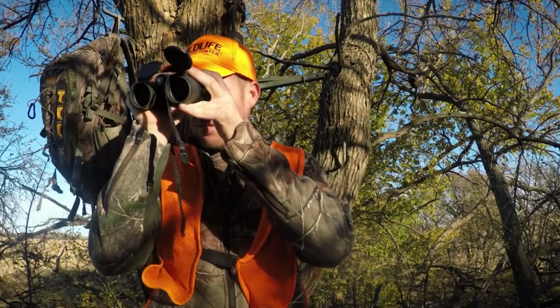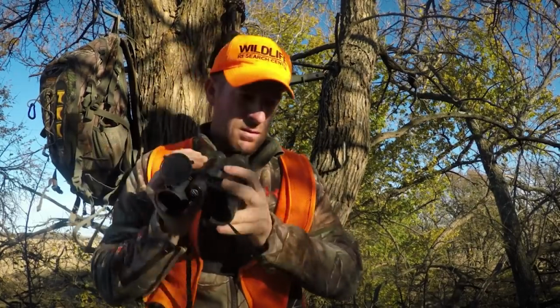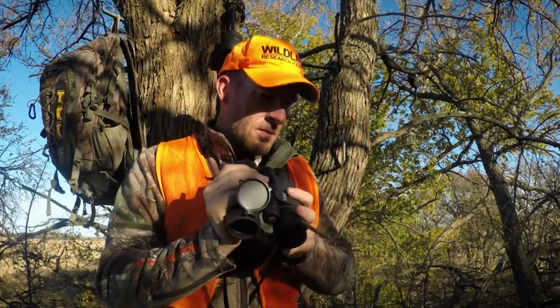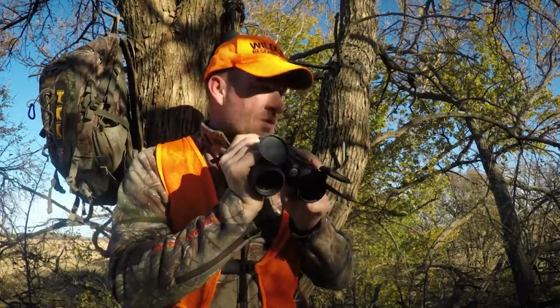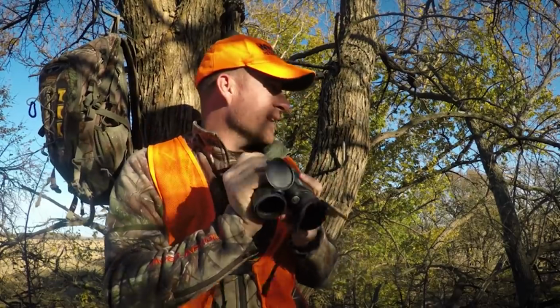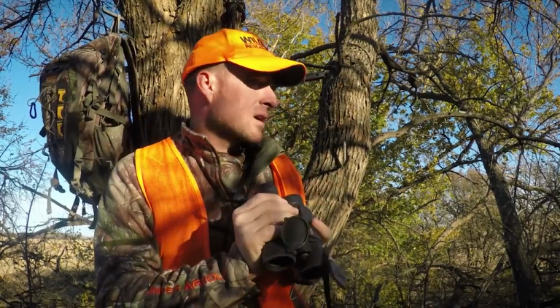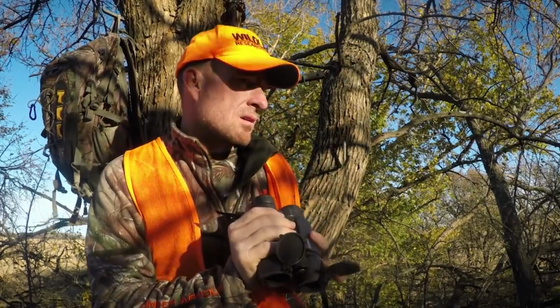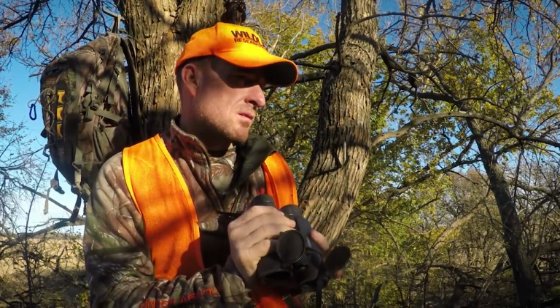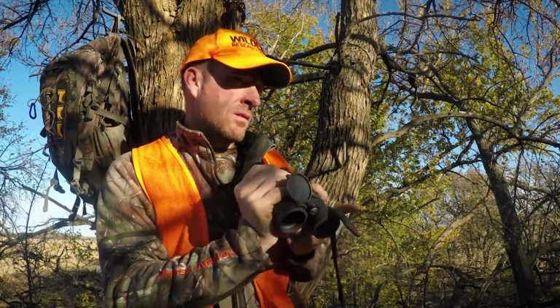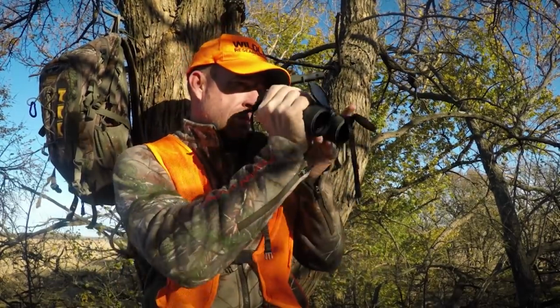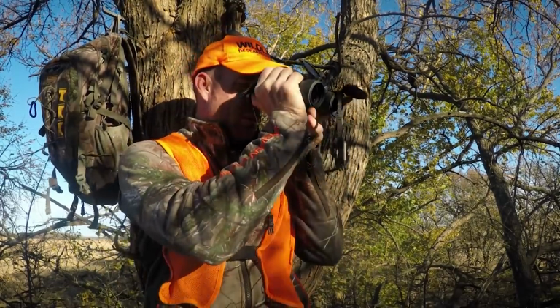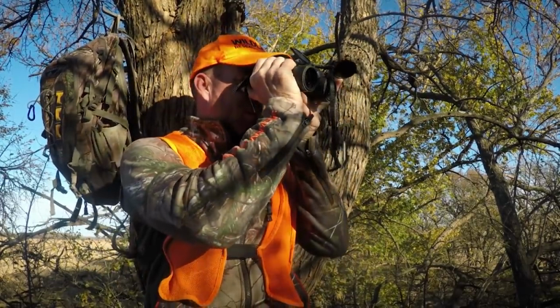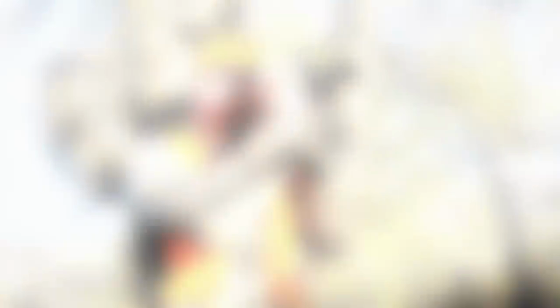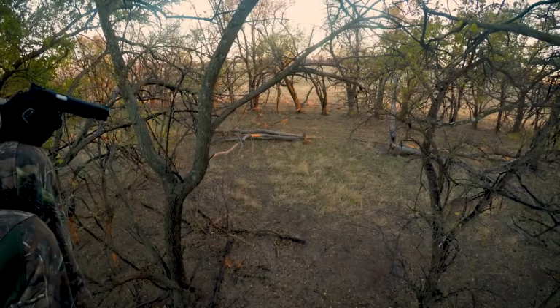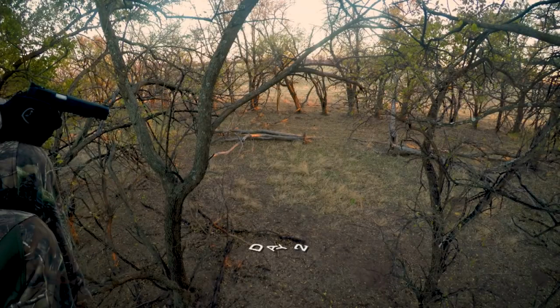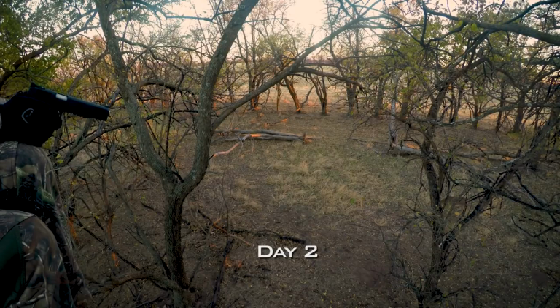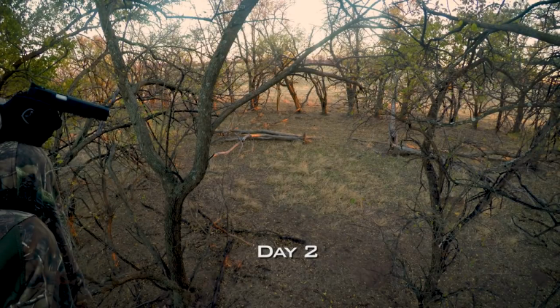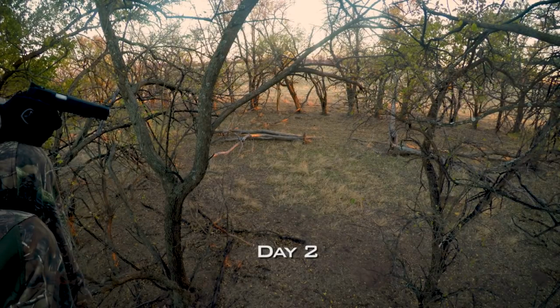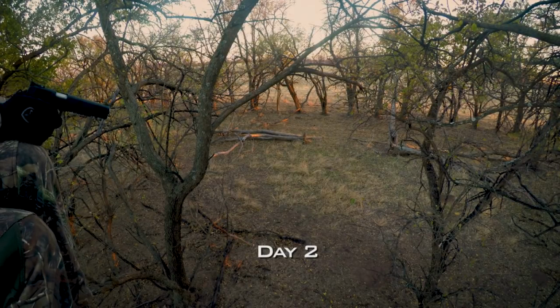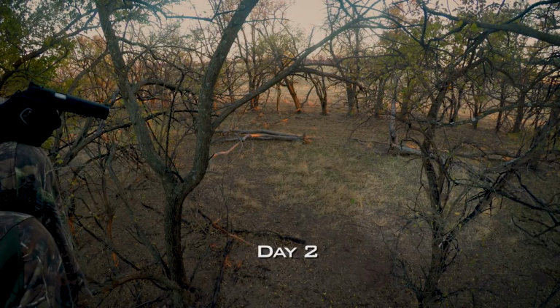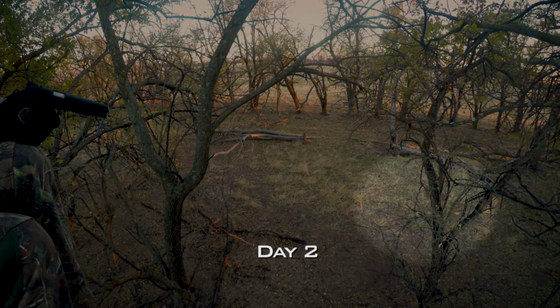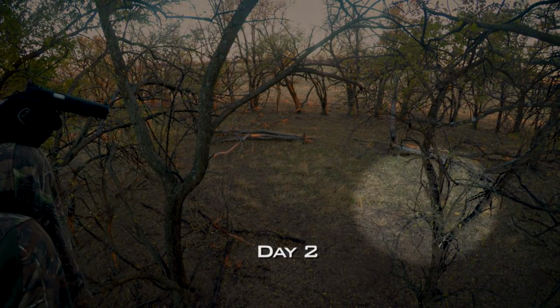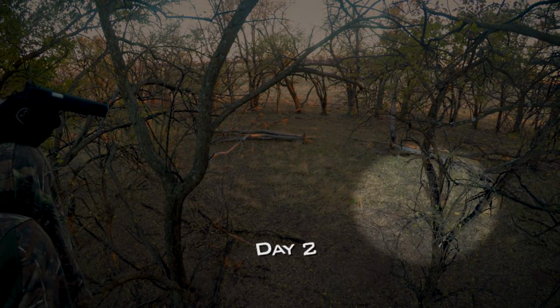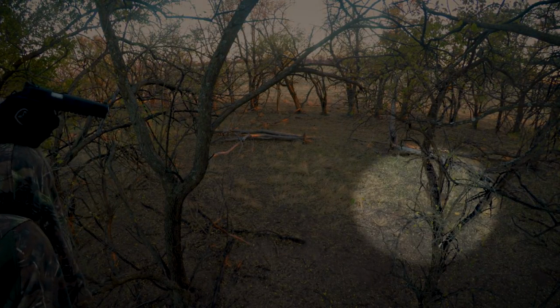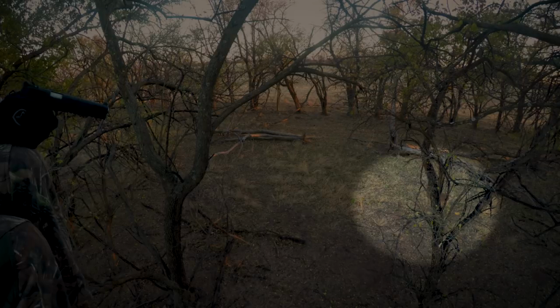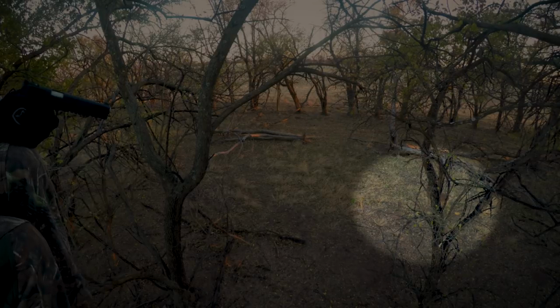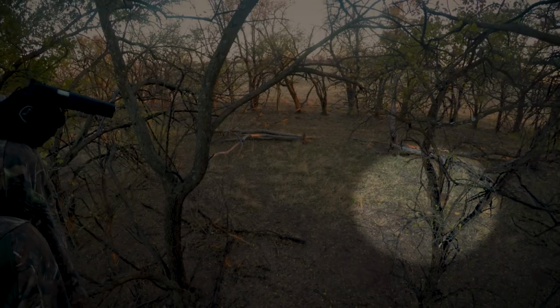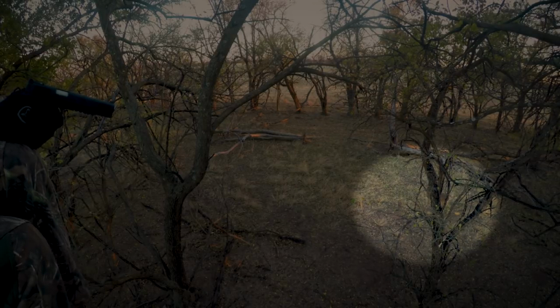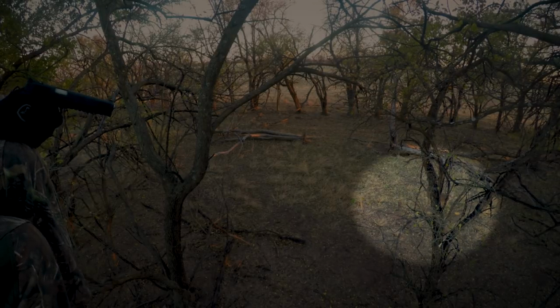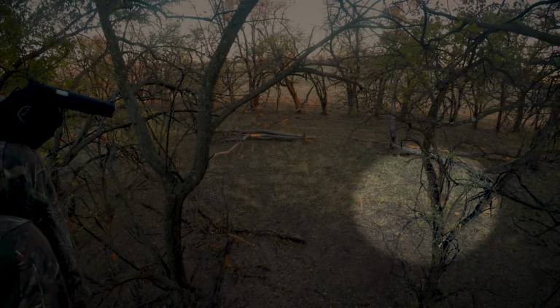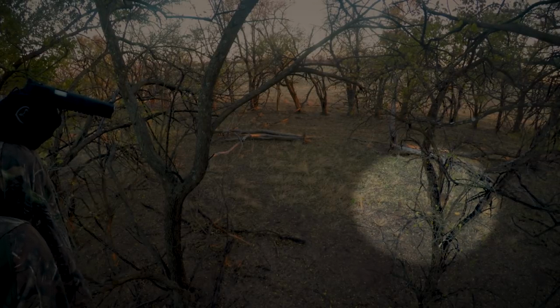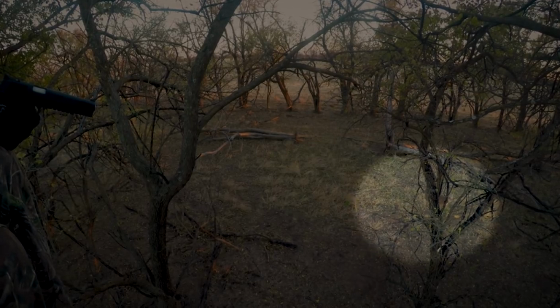After the day one miss, I head into day two pretty confident more doe will show up in the same set. This doe comes in quicker than expected so I didn't get my shooting sticks up — I'm shooting offhand. This second shot is closer than the first.